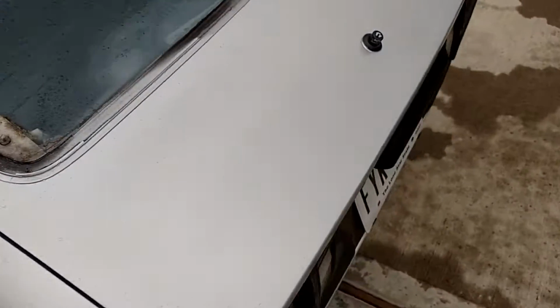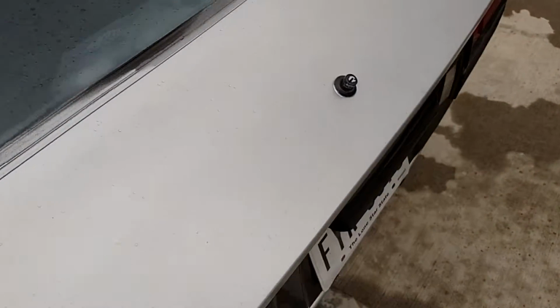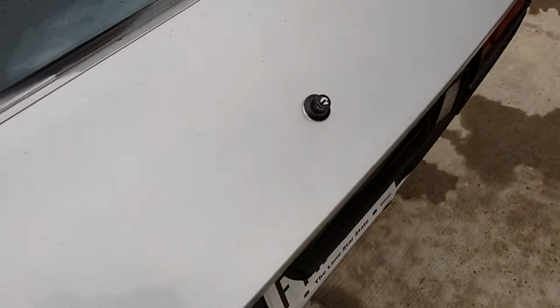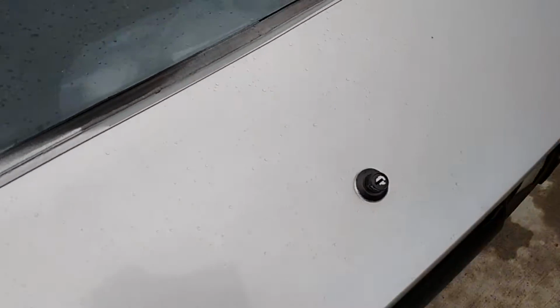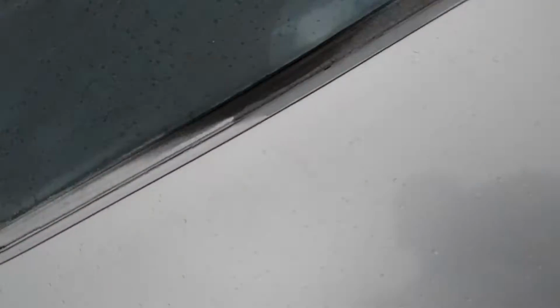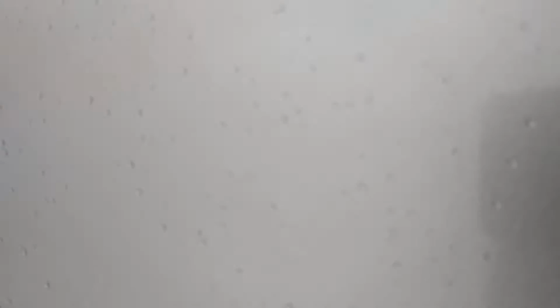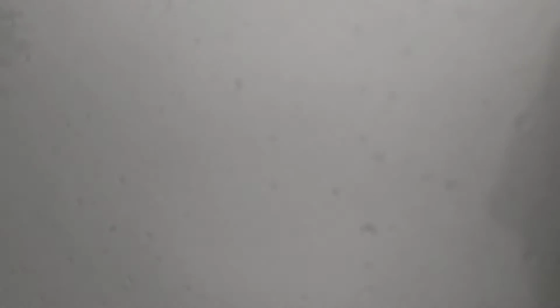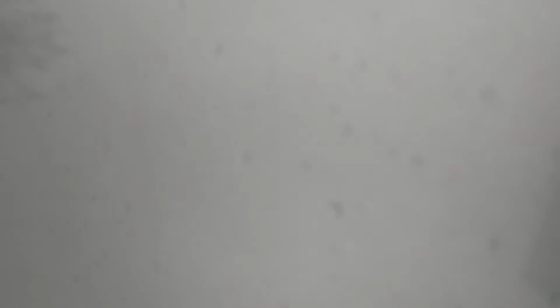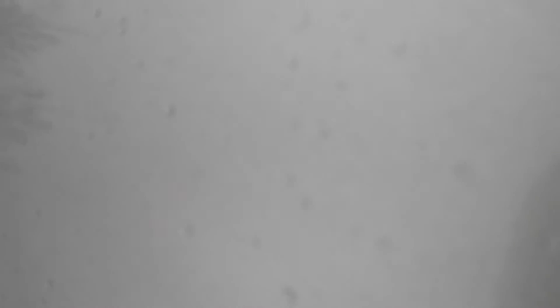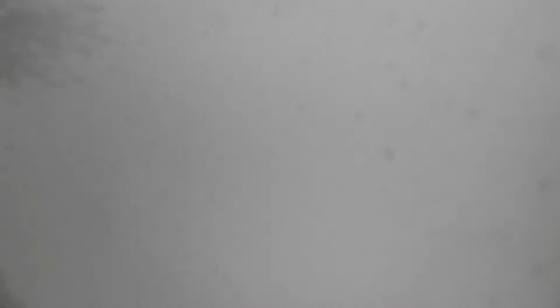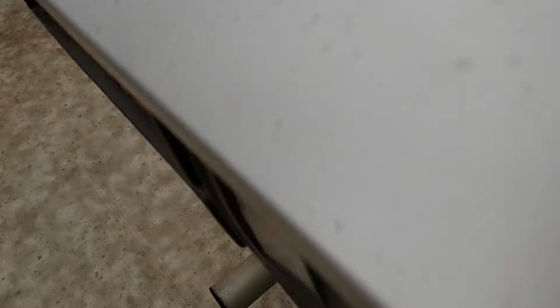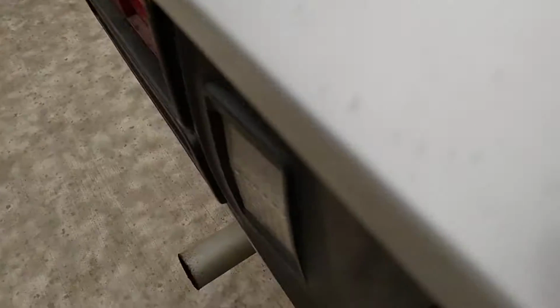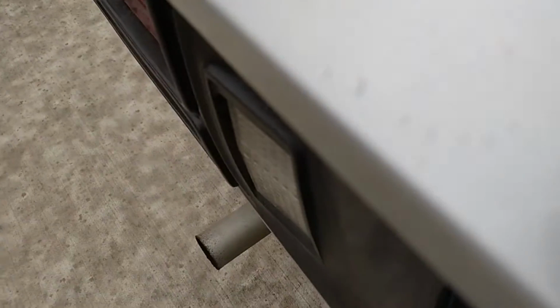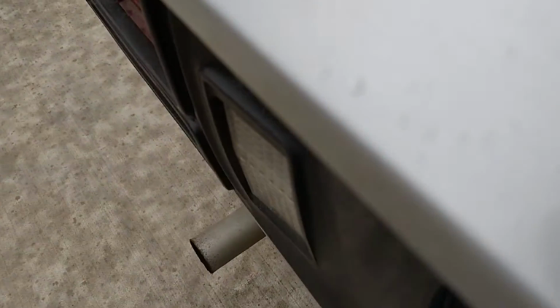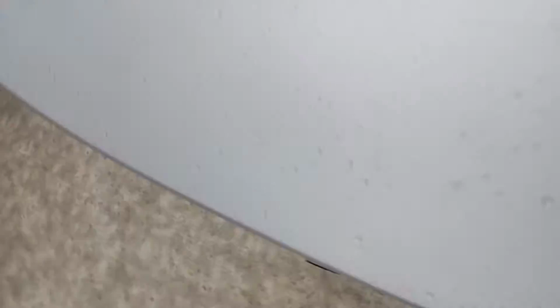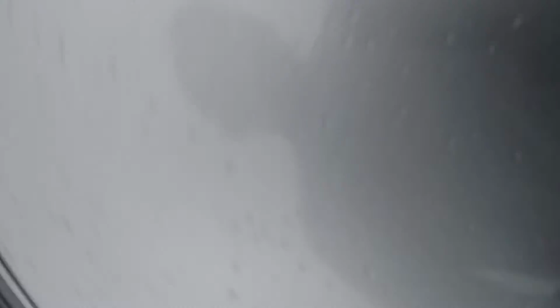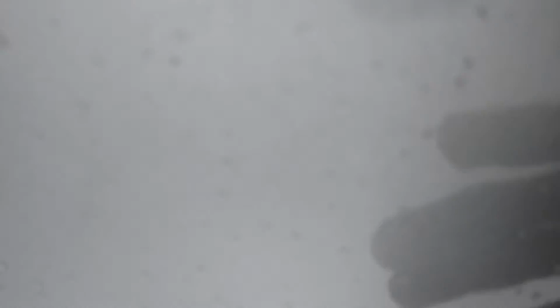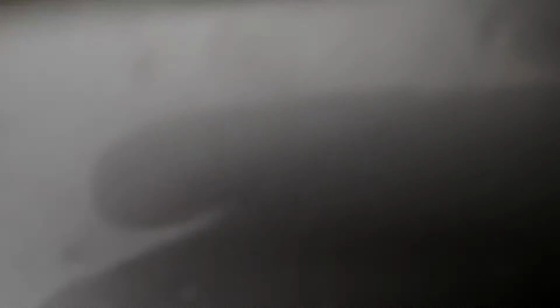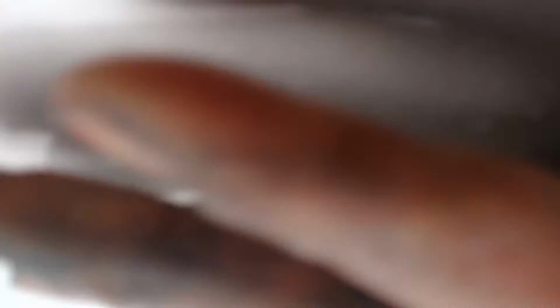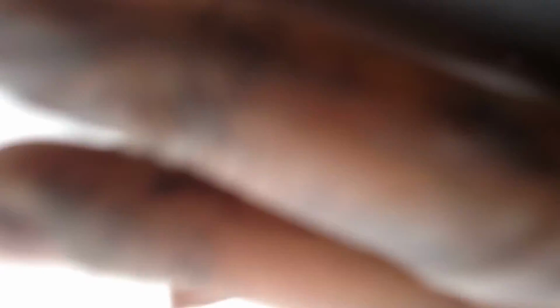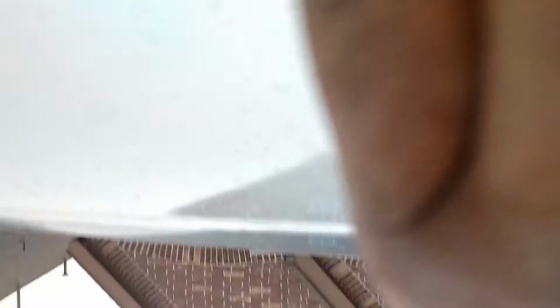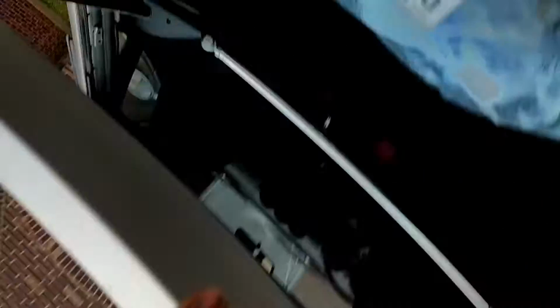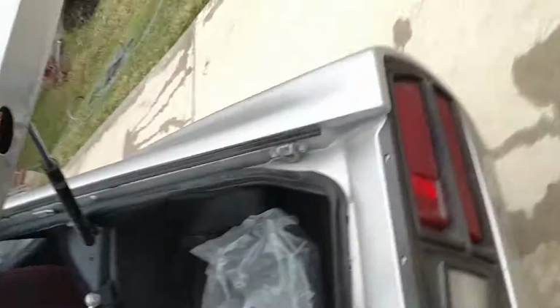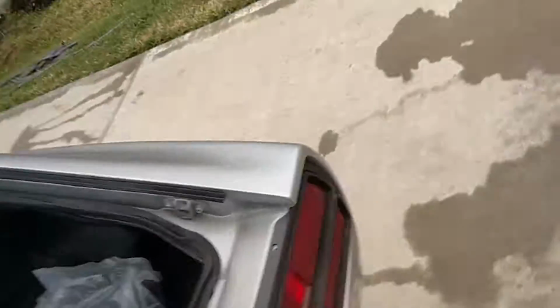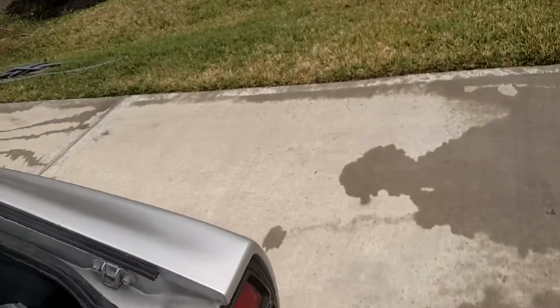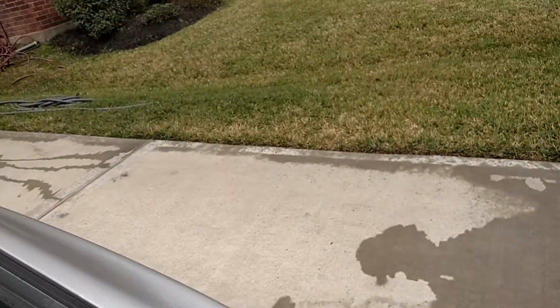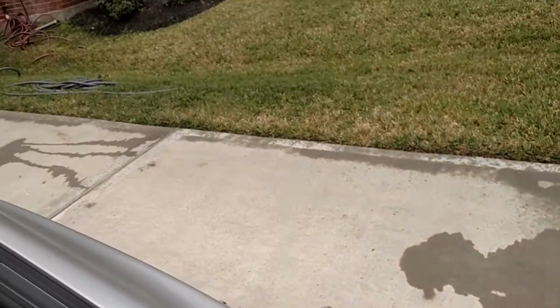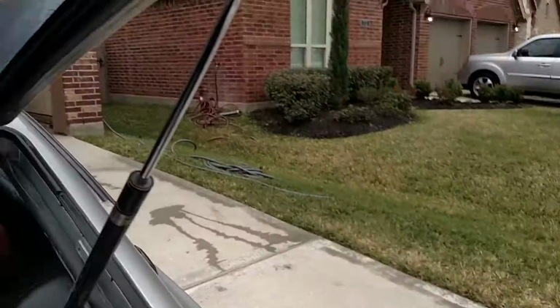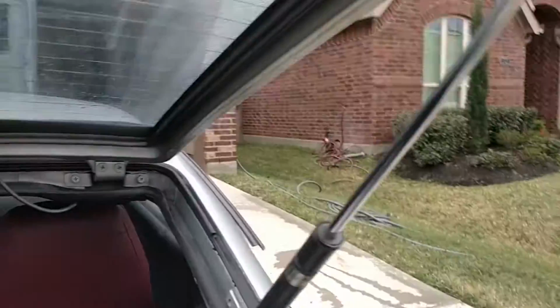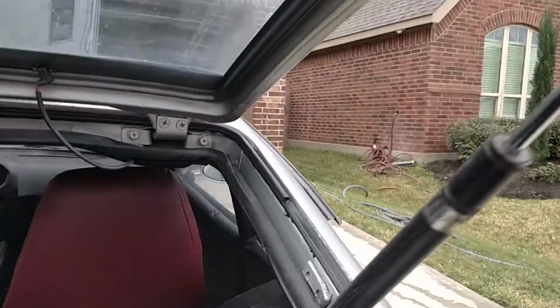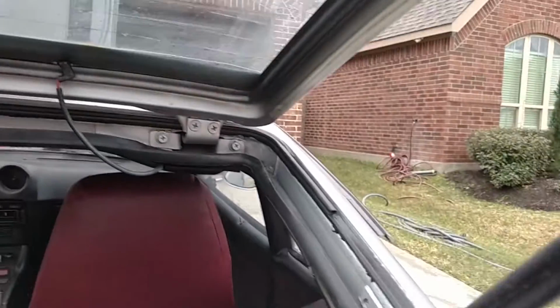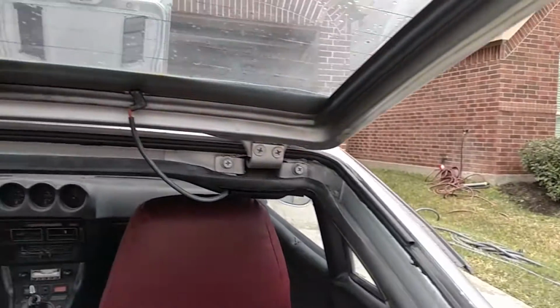Trunk is a little stiff. The weather stripping's thick.